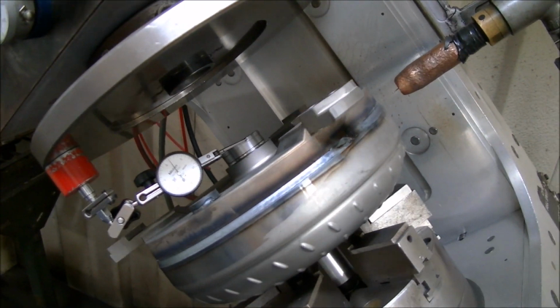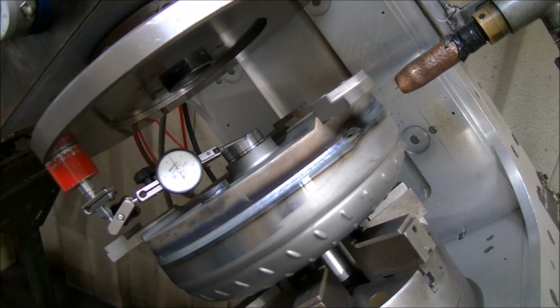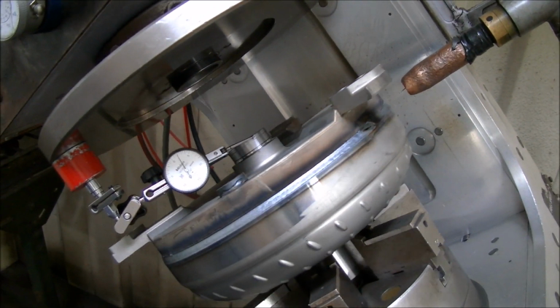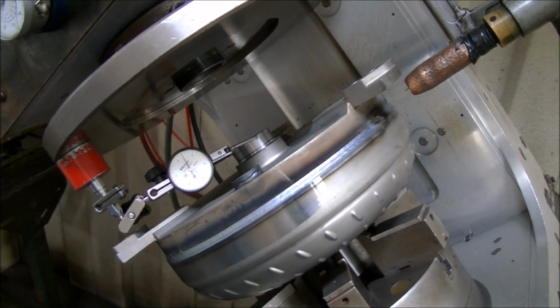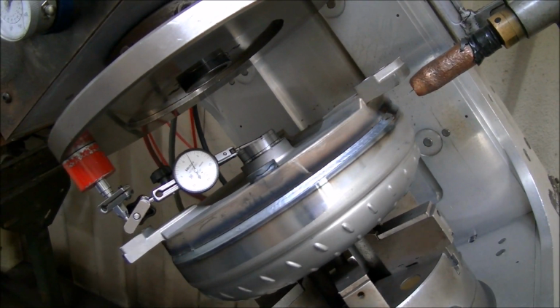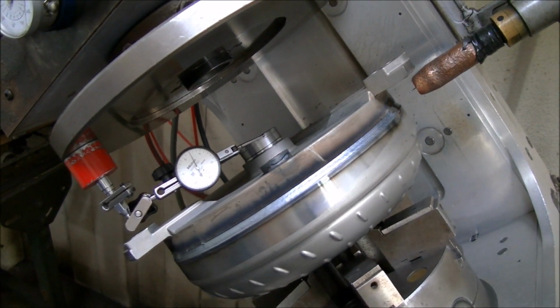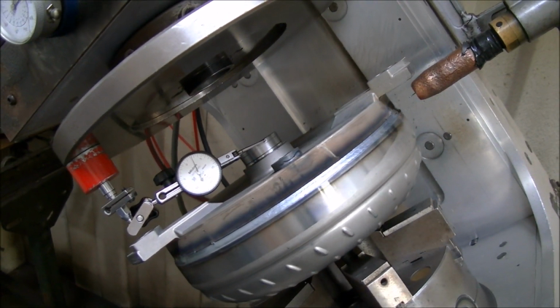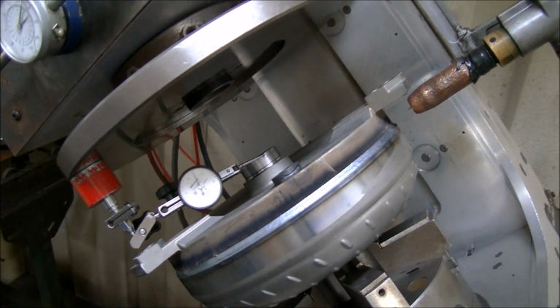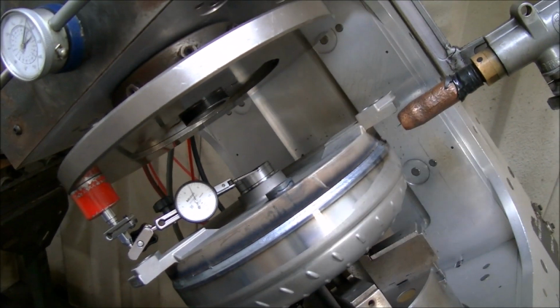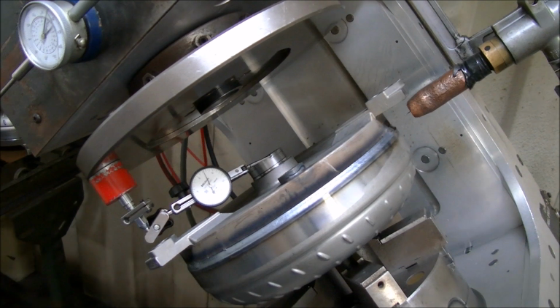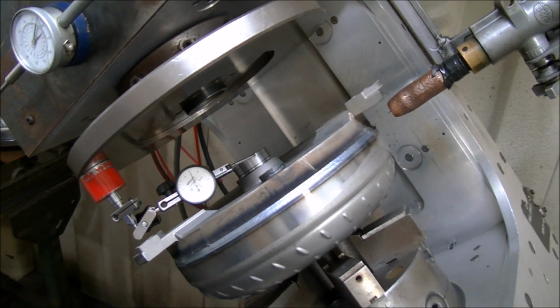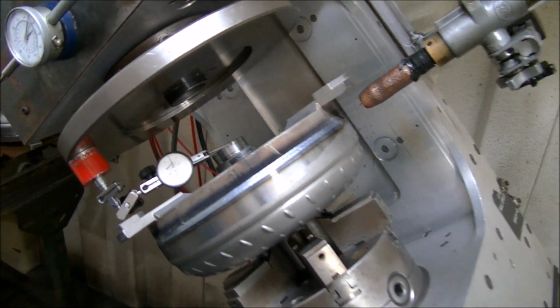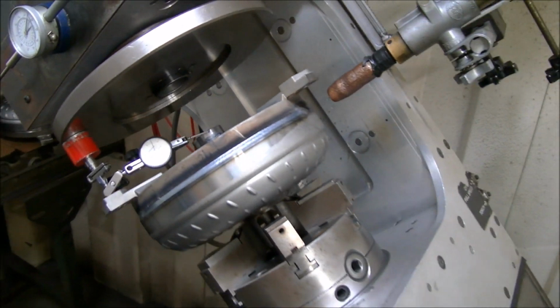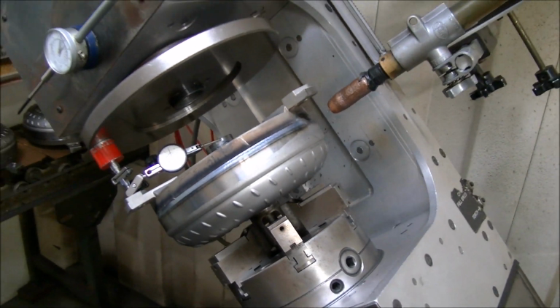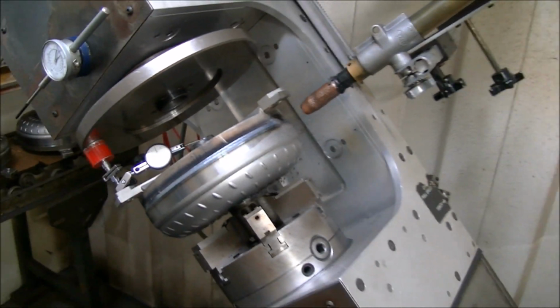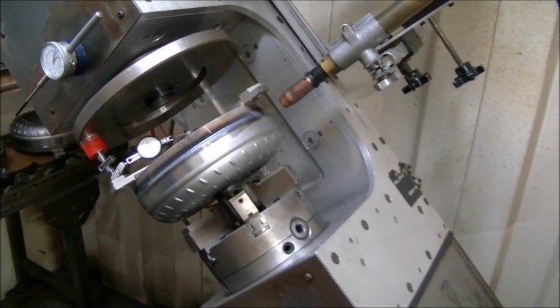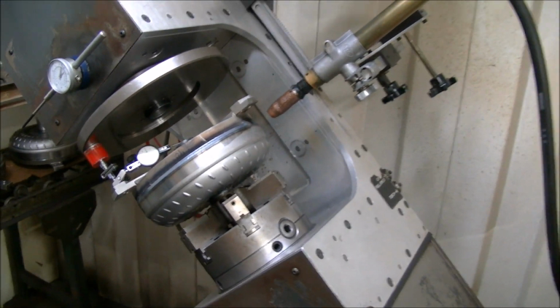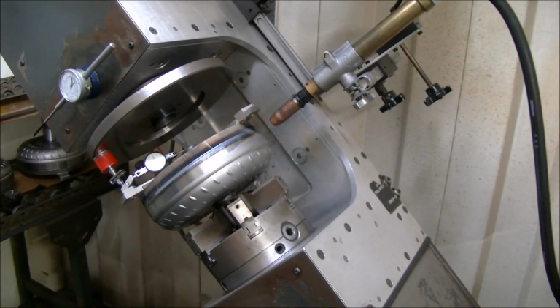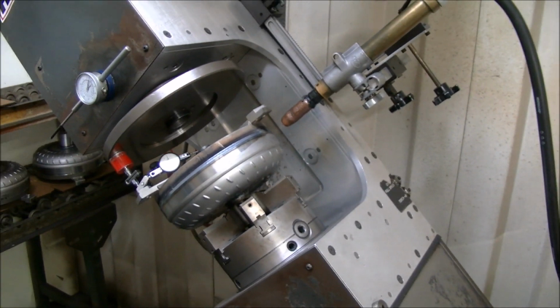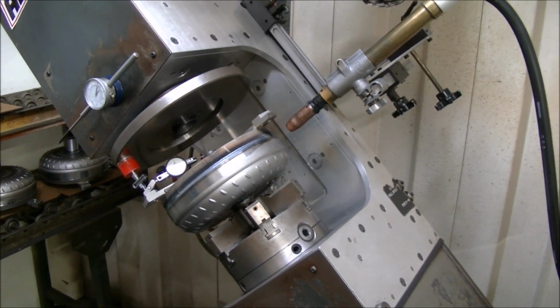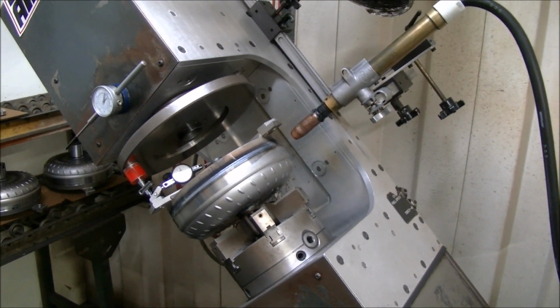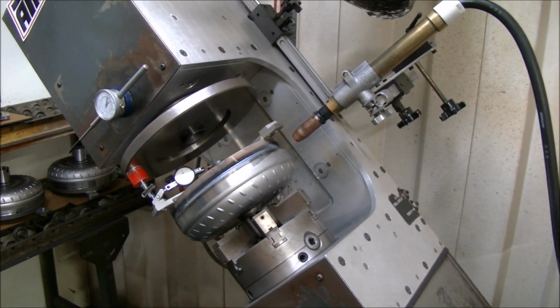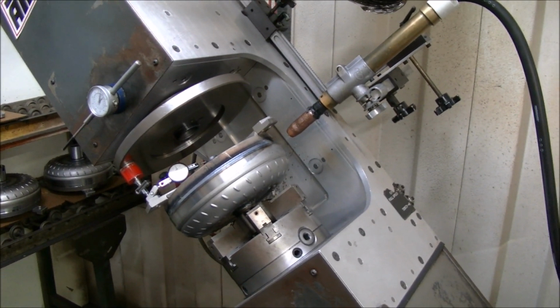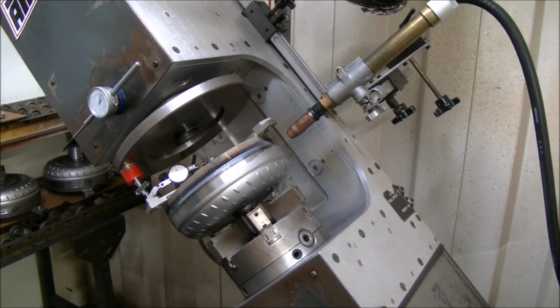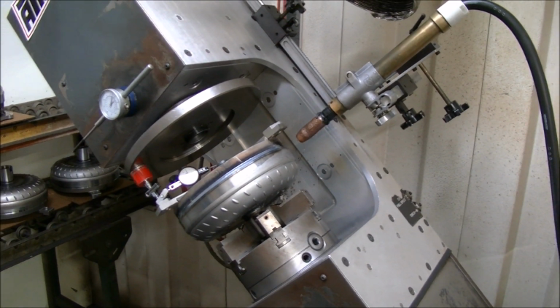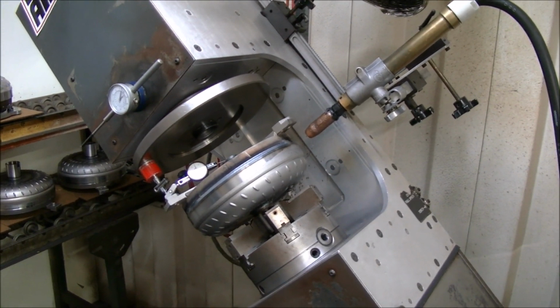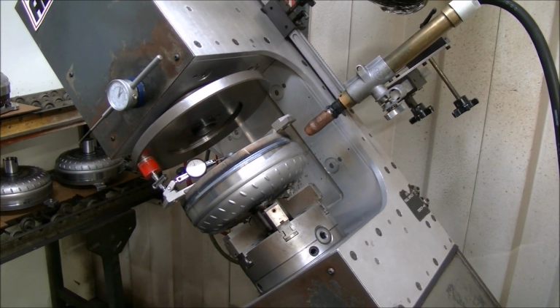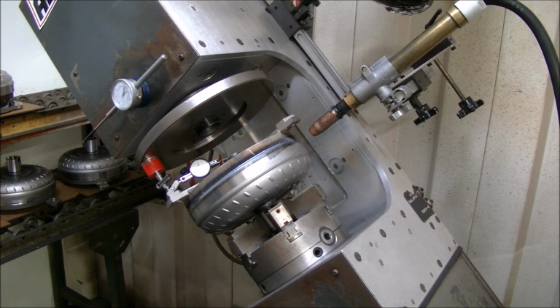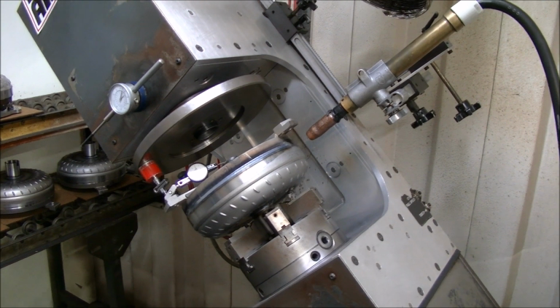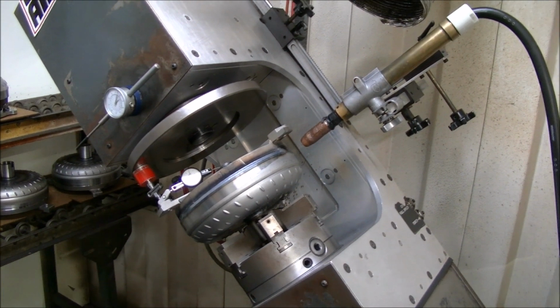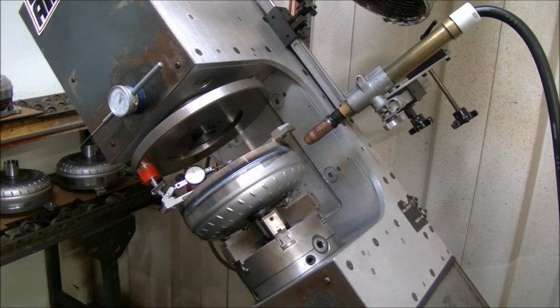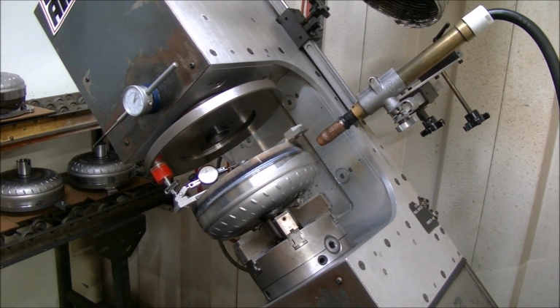You can see how quick and simple it is to weld a converter when you've got the right equipment, good parts coming through, and a good welder. Thanks for watching.